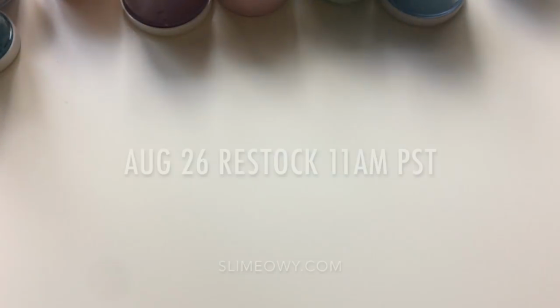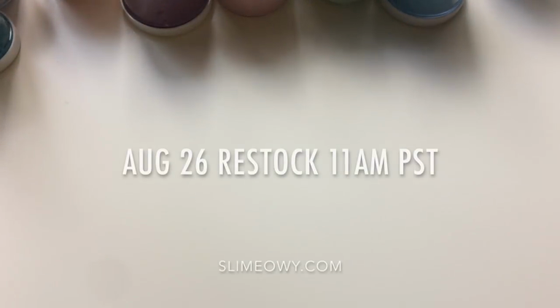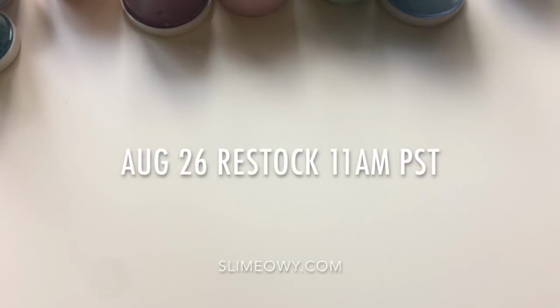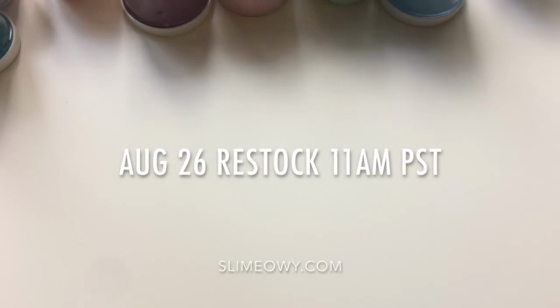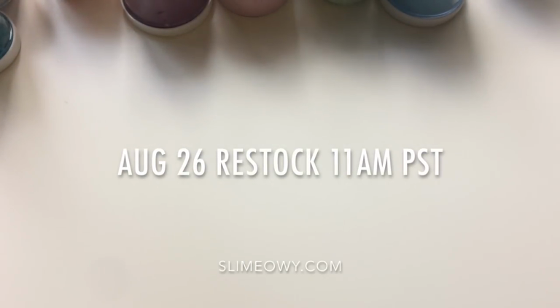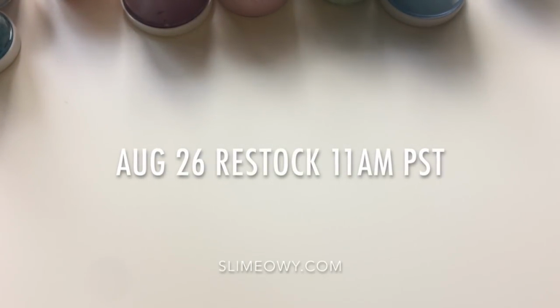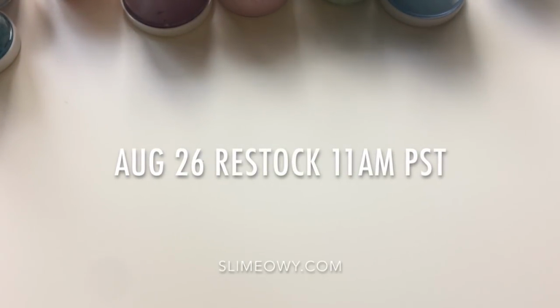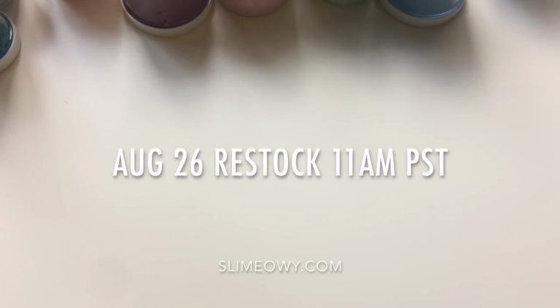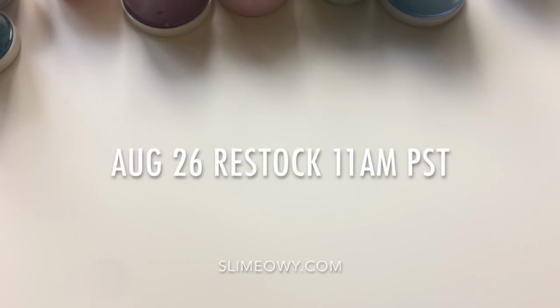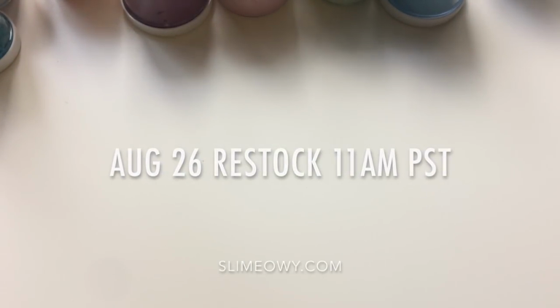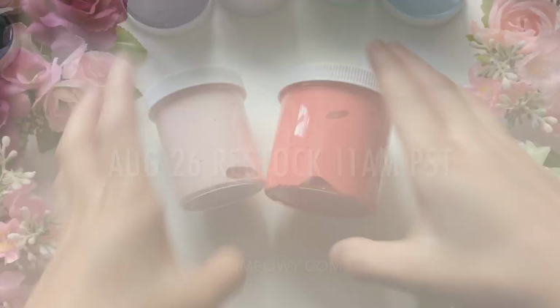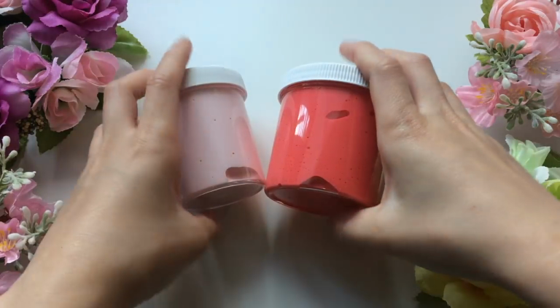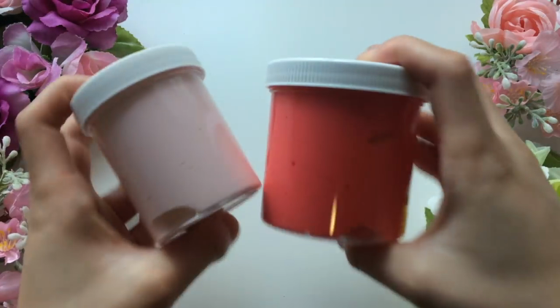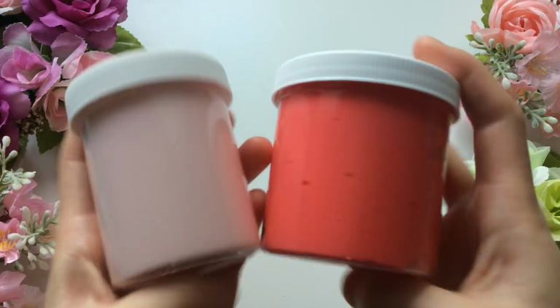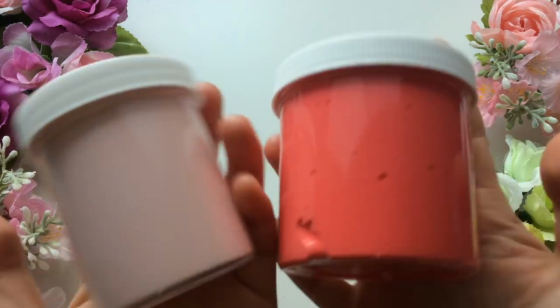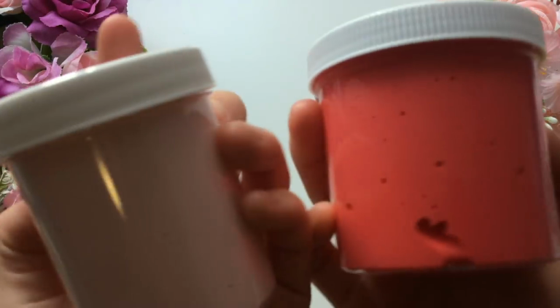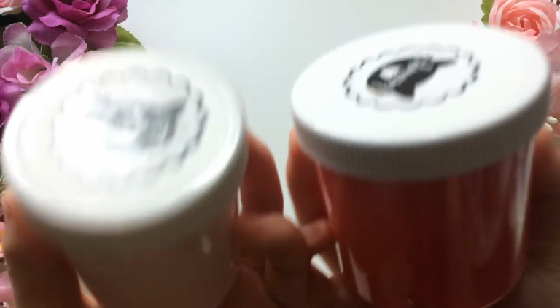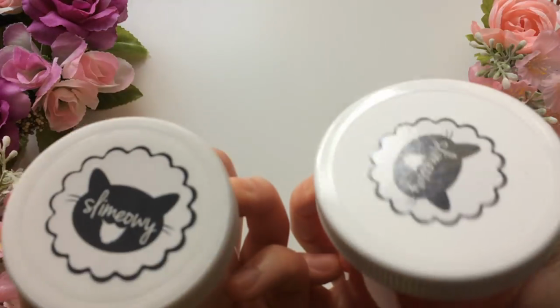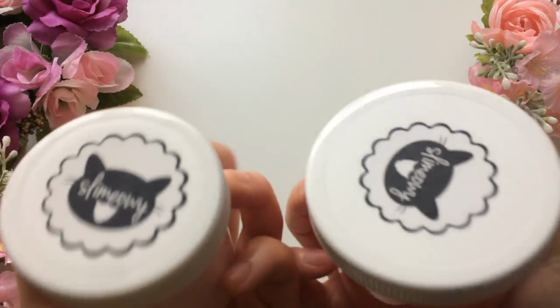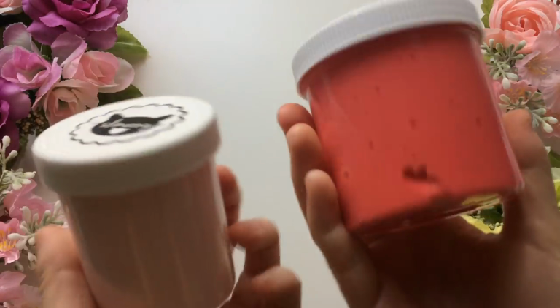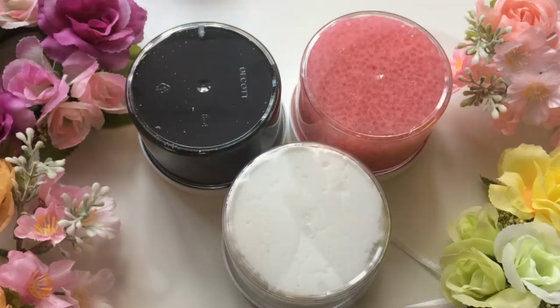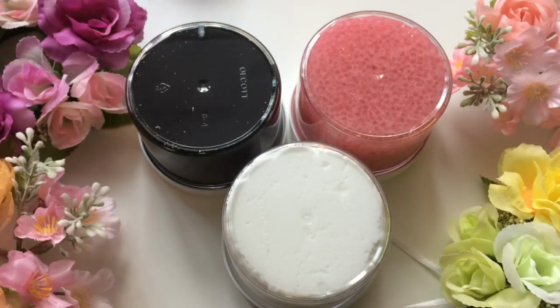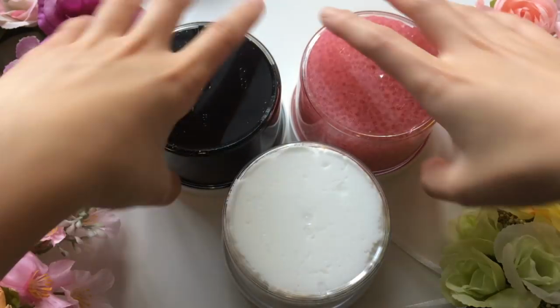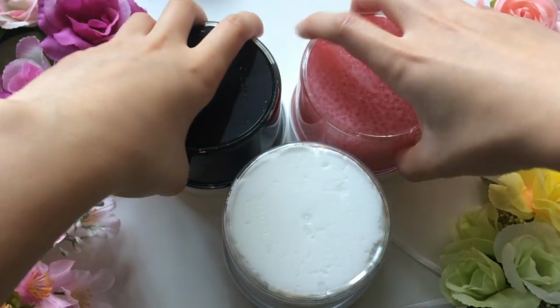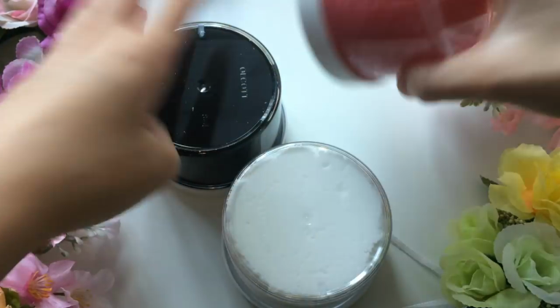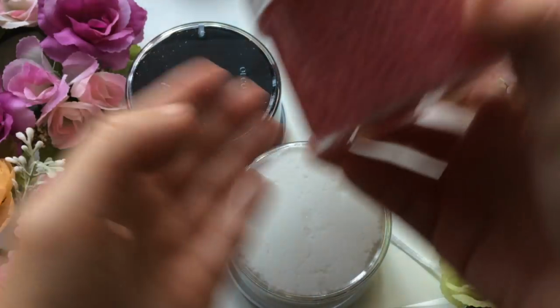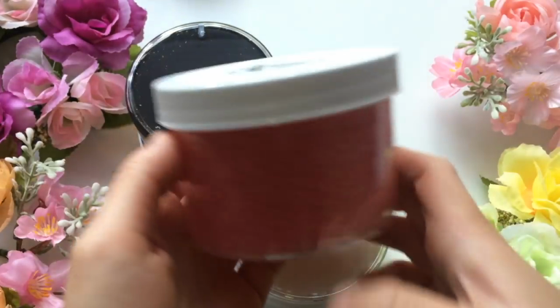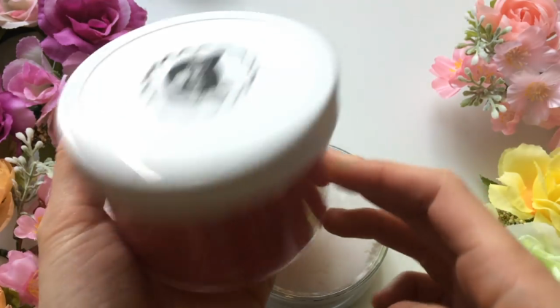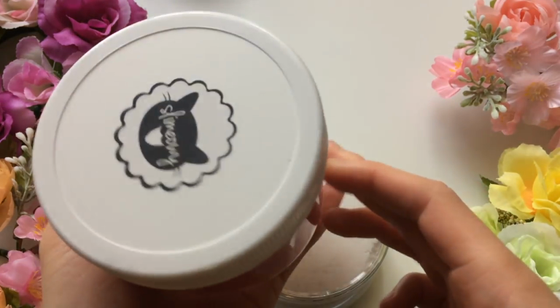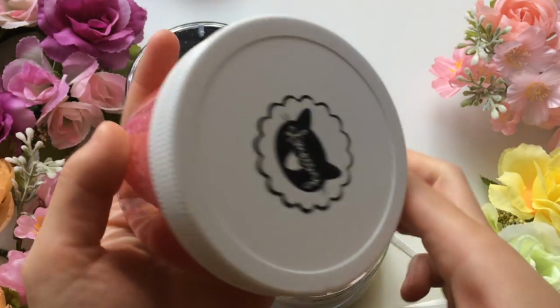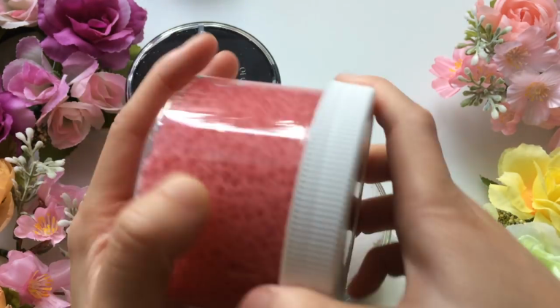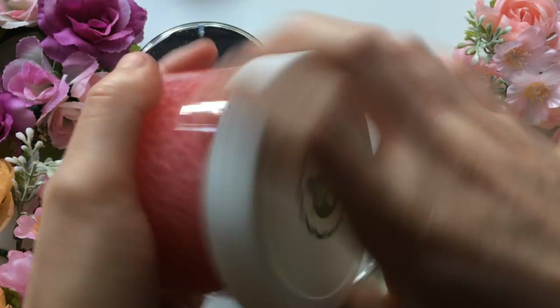Hi guys, so this is what I'm going to be restocking on August 26th. All of my slimes will be sold in 4 and 6 ounces. A few of them will also be sold in 8 ounces.